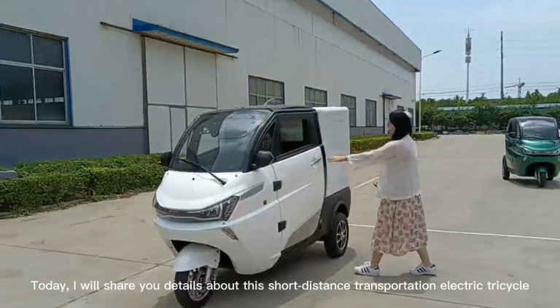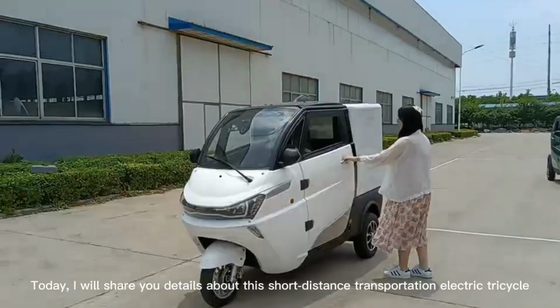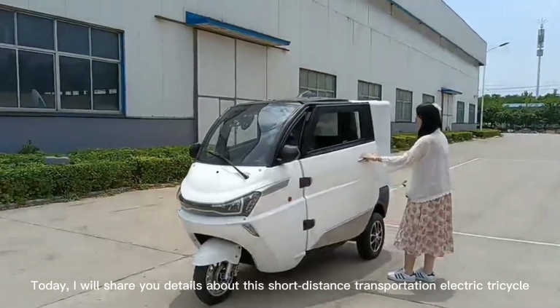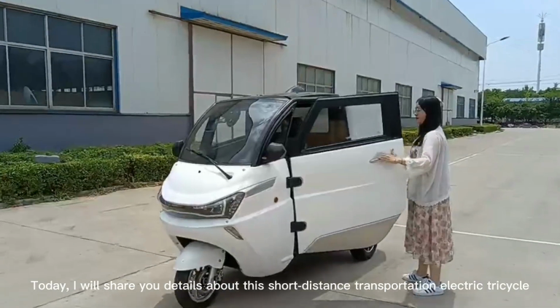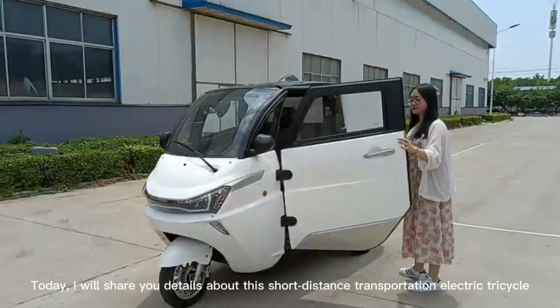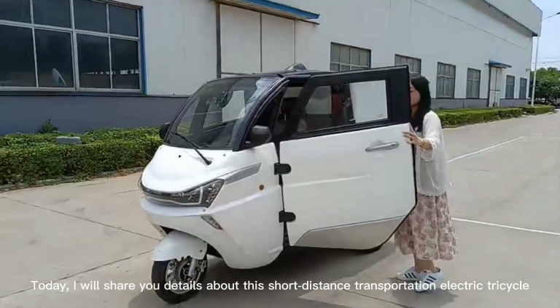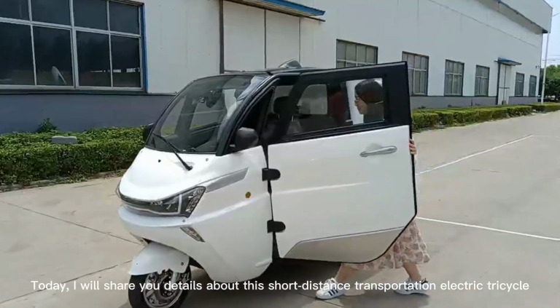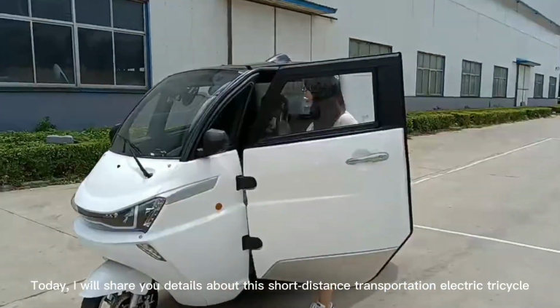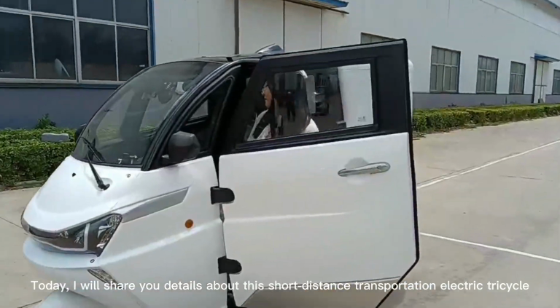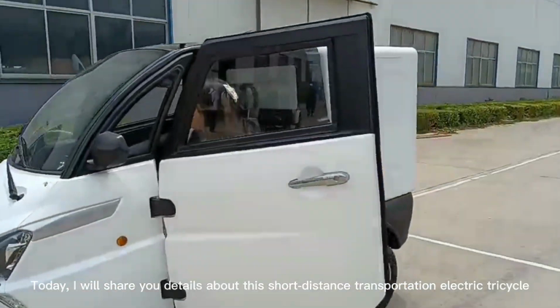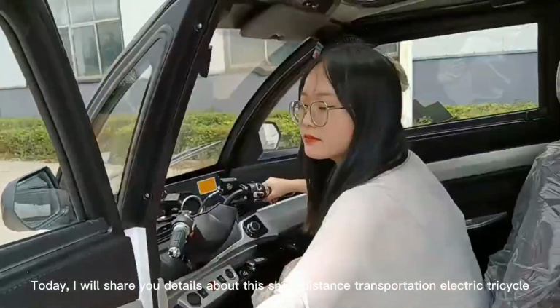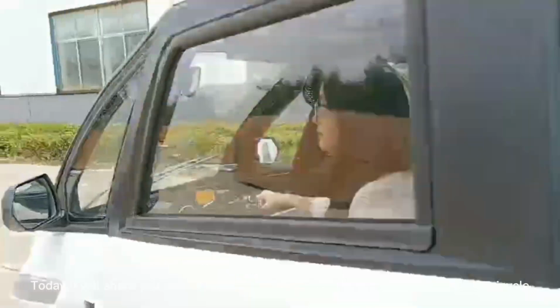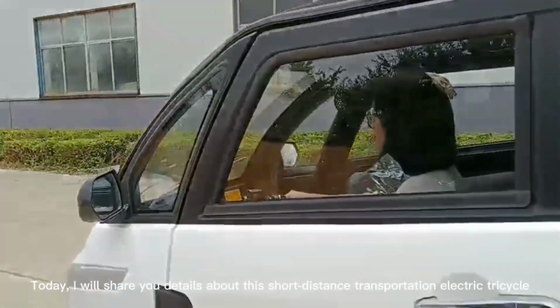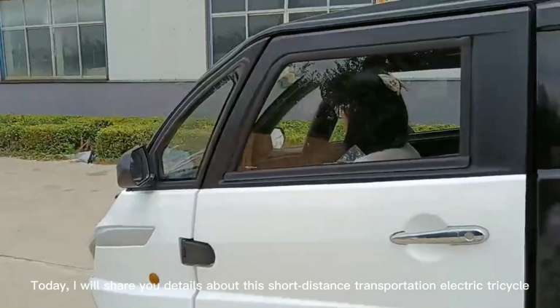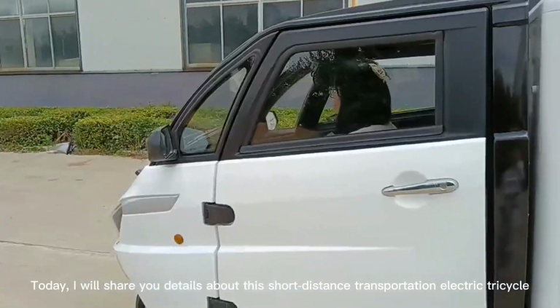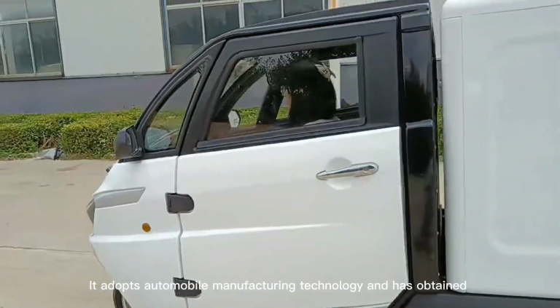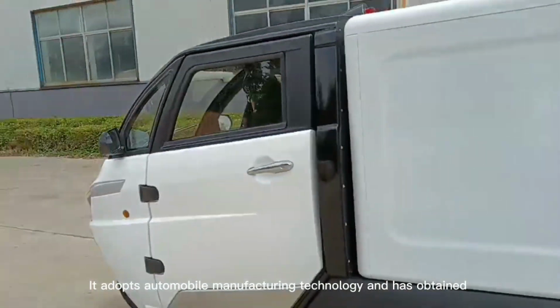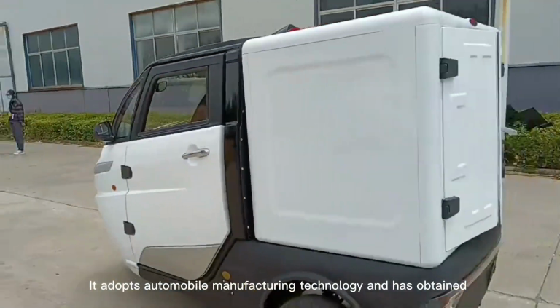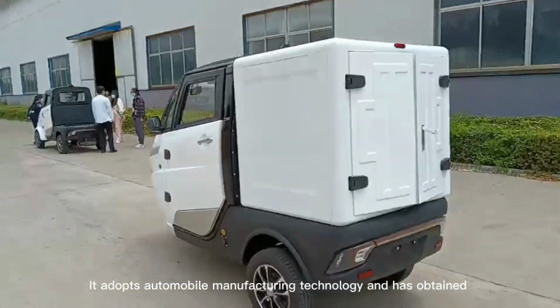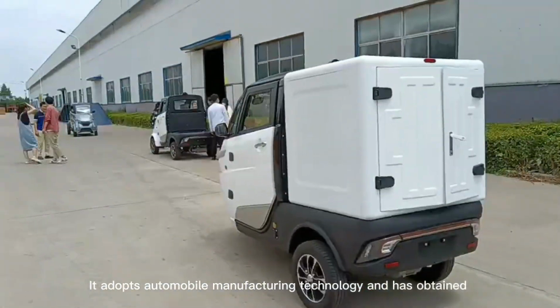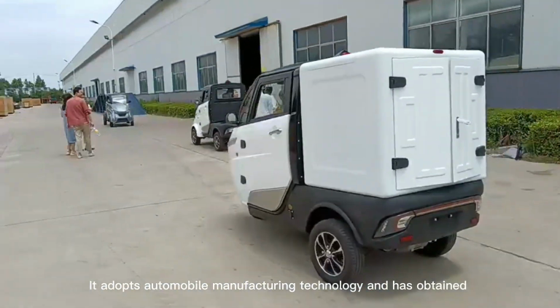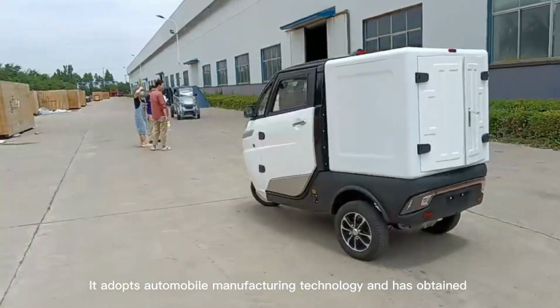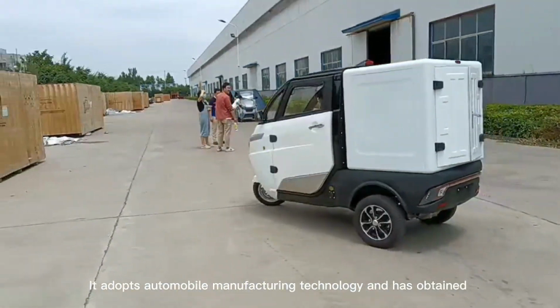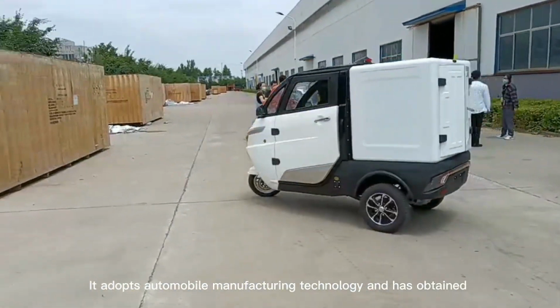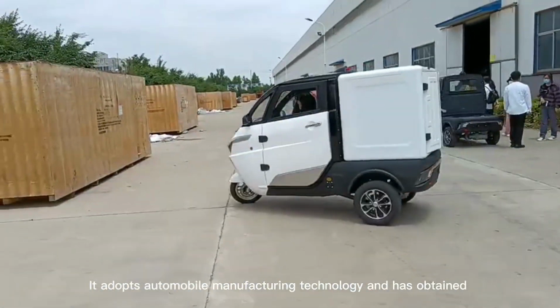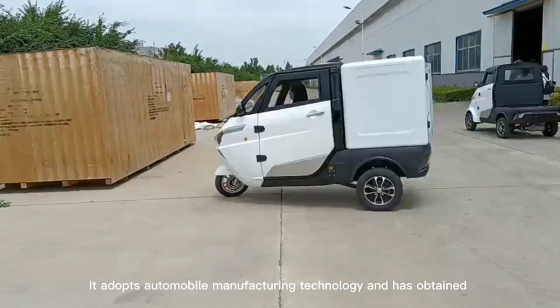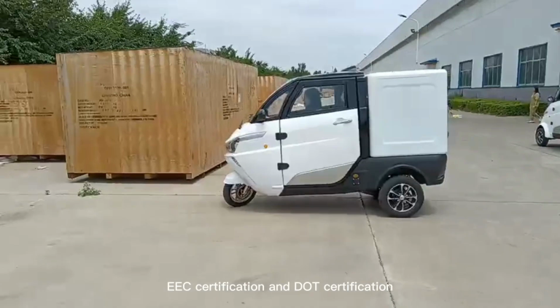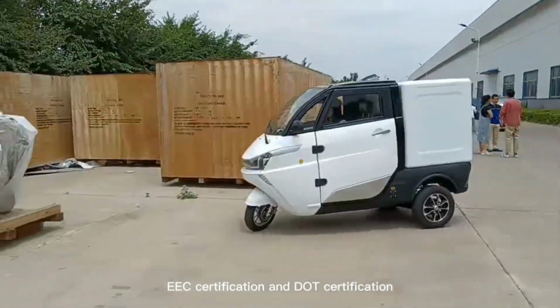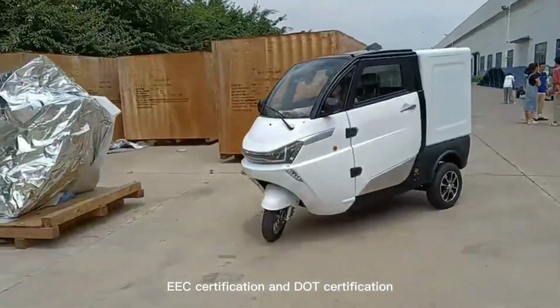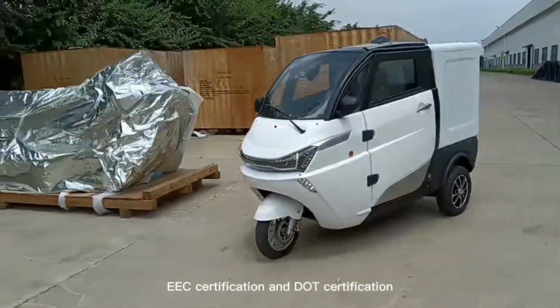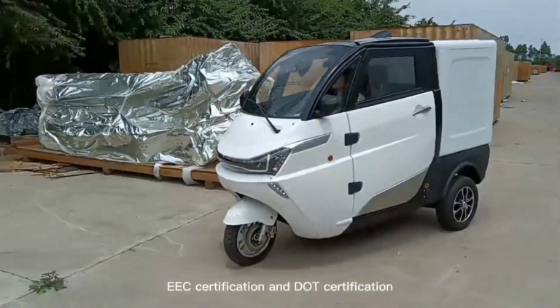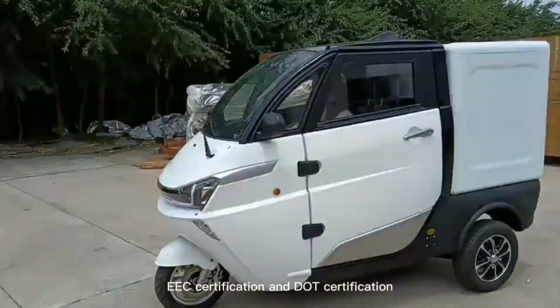Today, I will show you details about this short-distance transportation electric tricycle. It adopts automobile manufacturing technology and has obtained EEC certification and DOT certification.